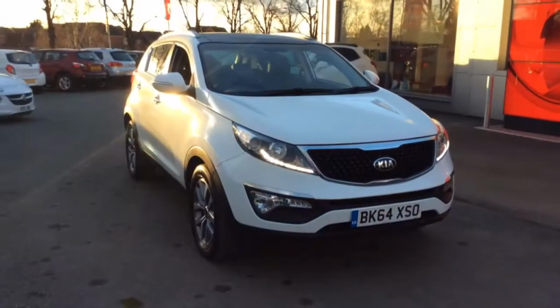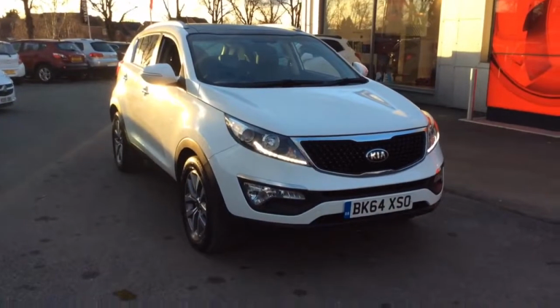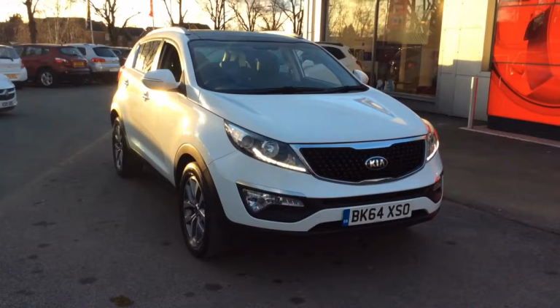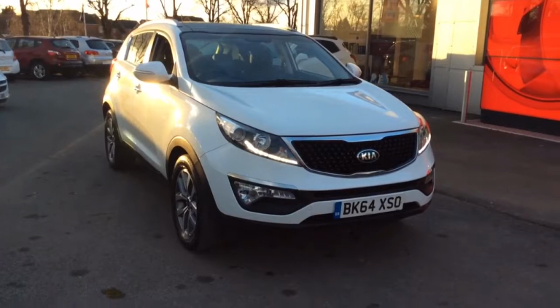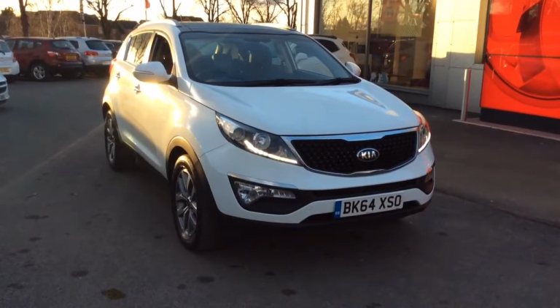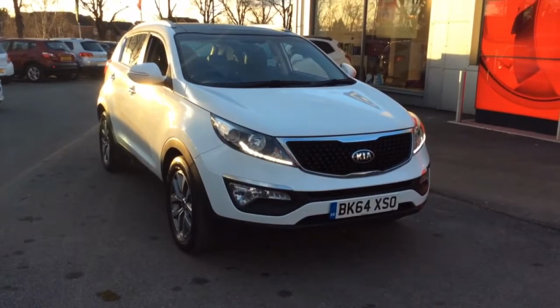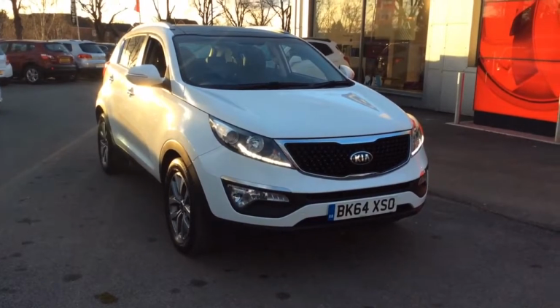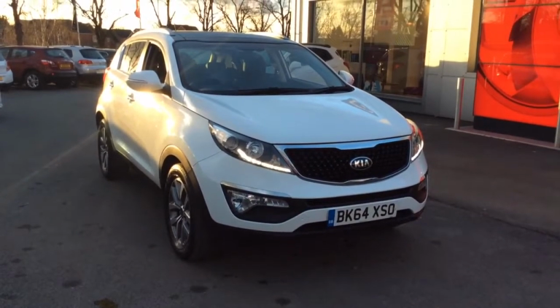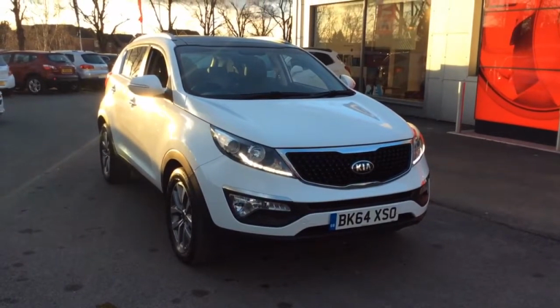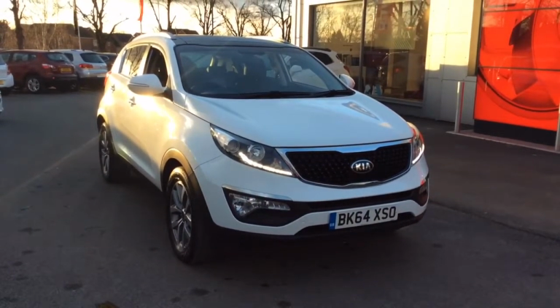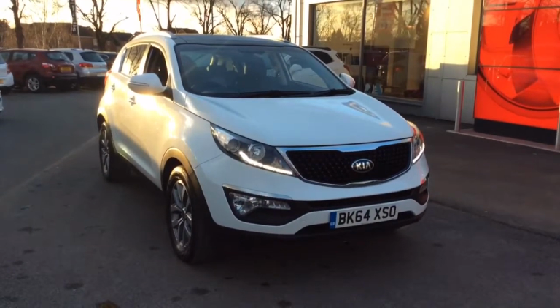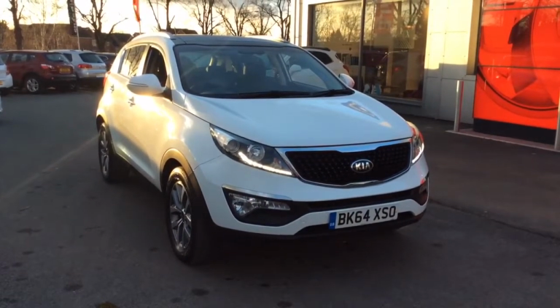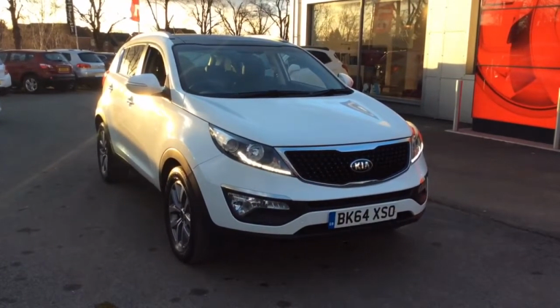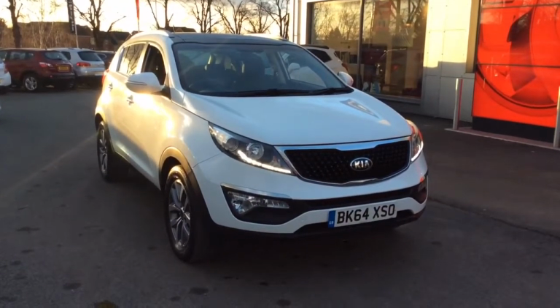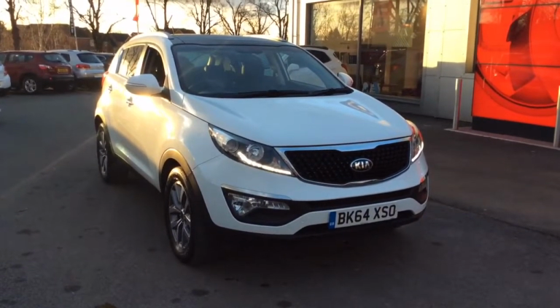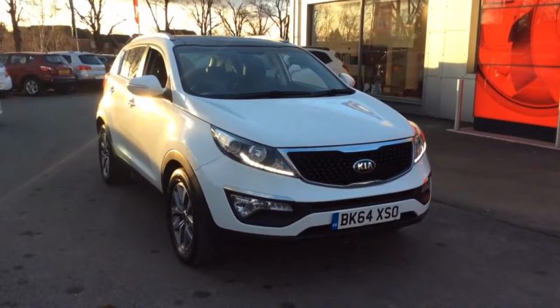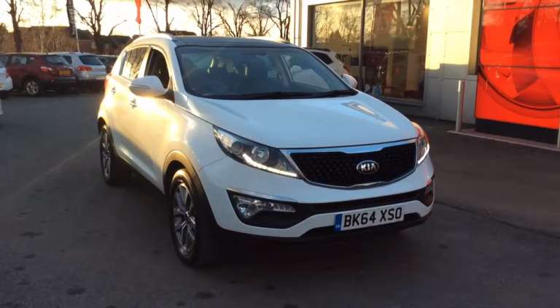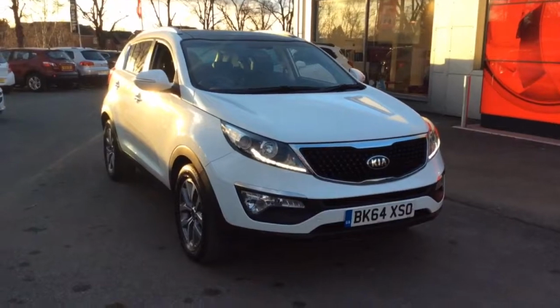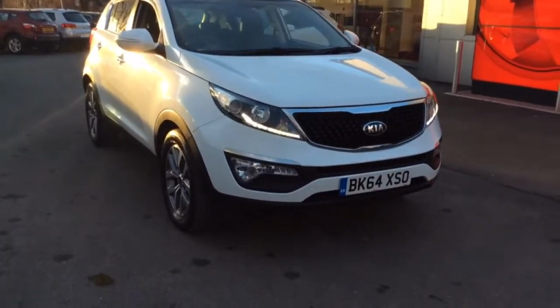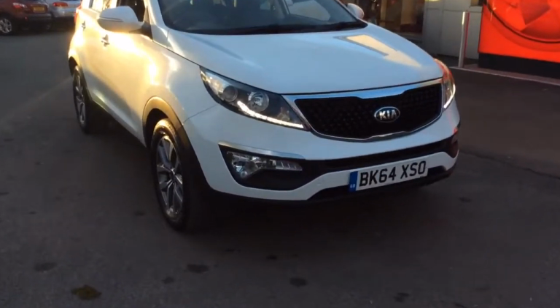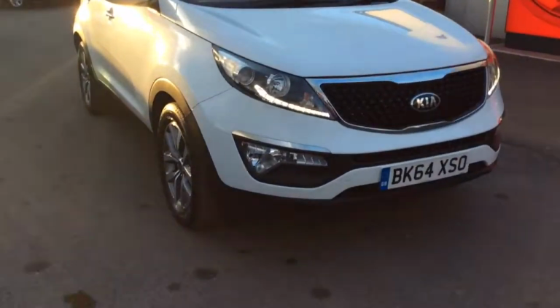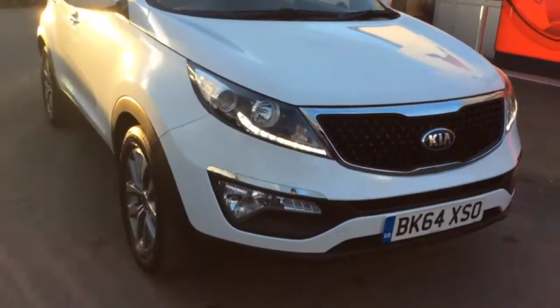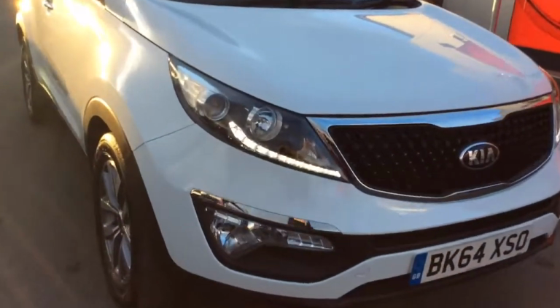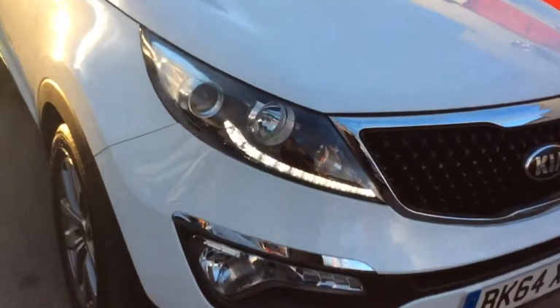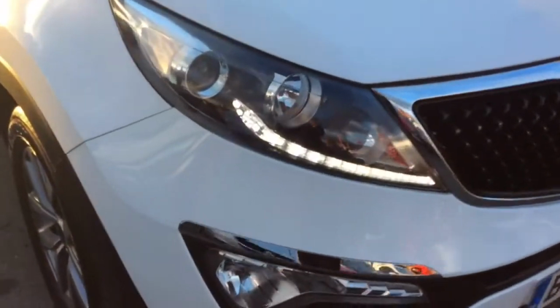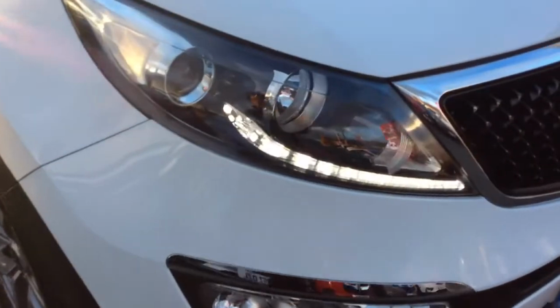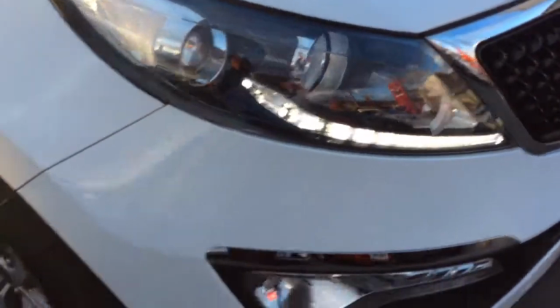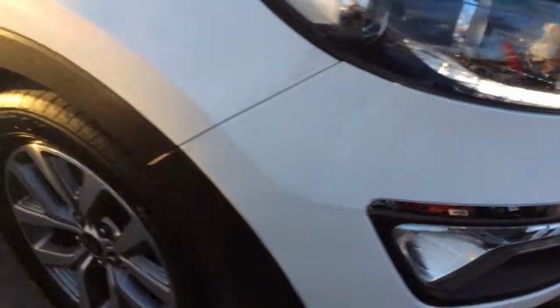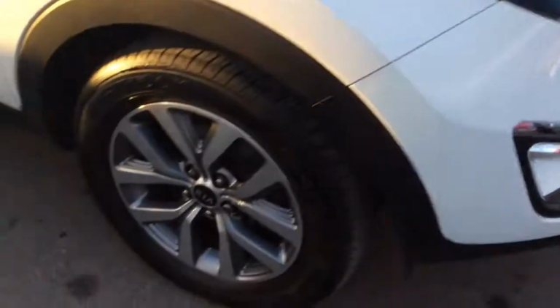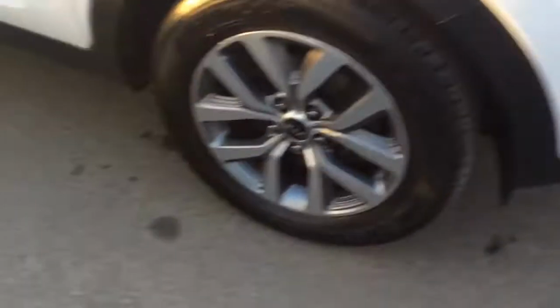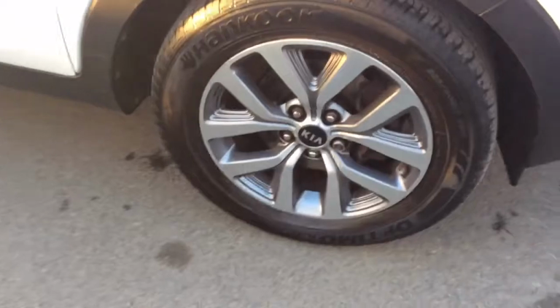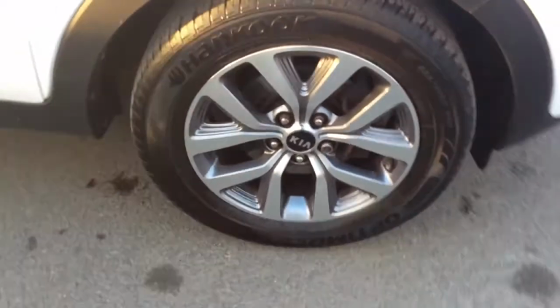Welcome to Bayless Vauxhall. Today we are viewing a 64-plate 1.7-litre Kia Sportage. This vehicle is finished in white and comes with LED daytime running lights as well as 17-inch alloy wheels.